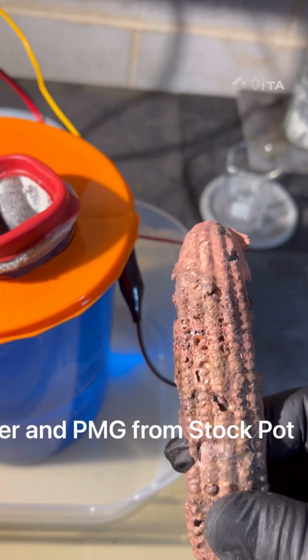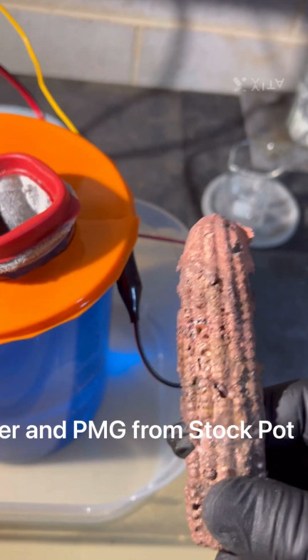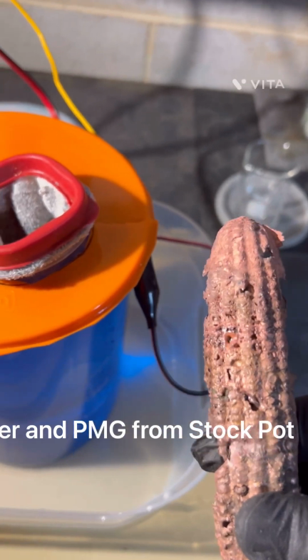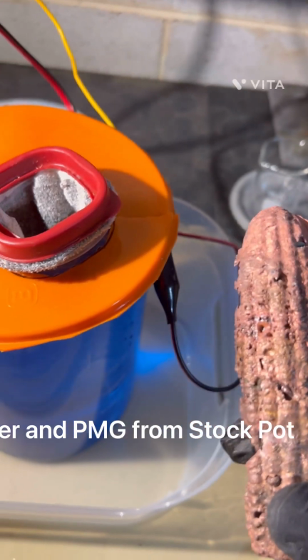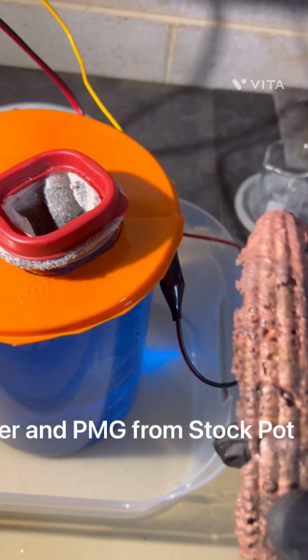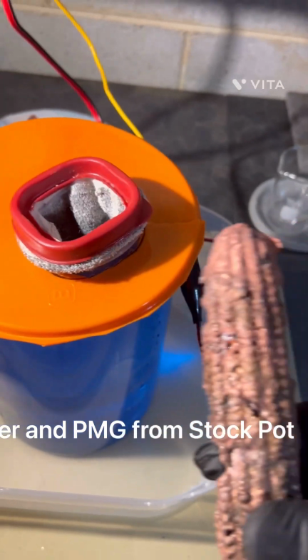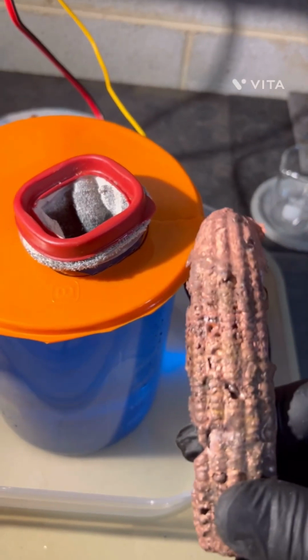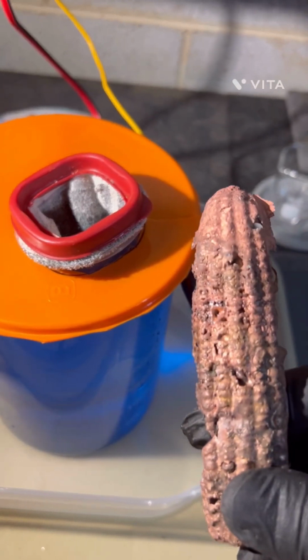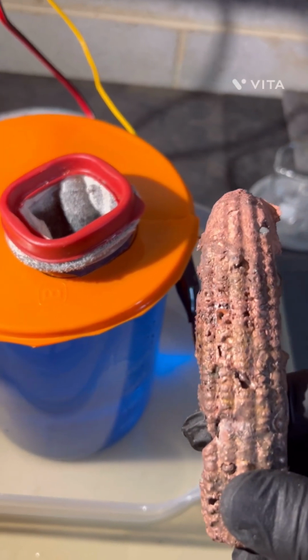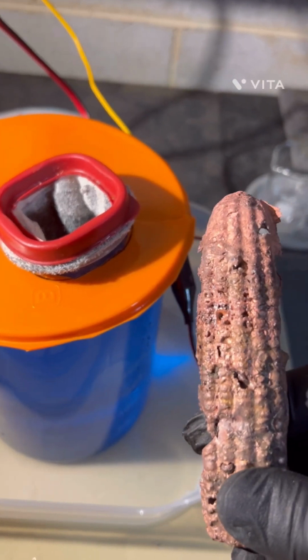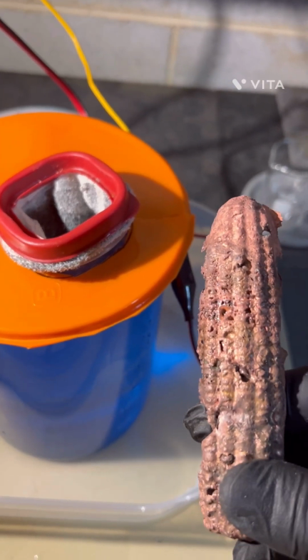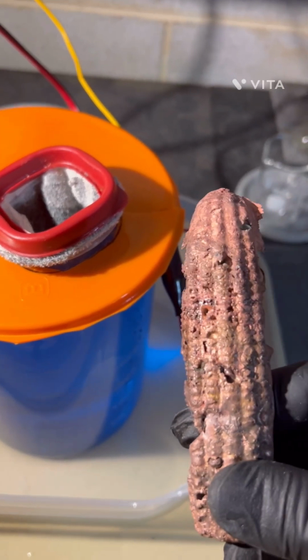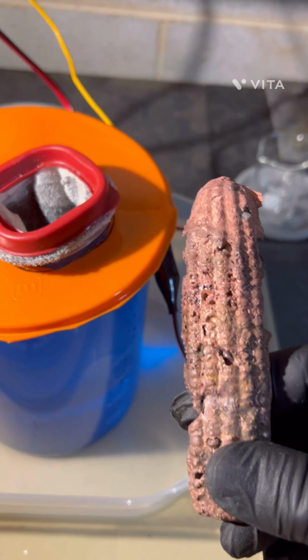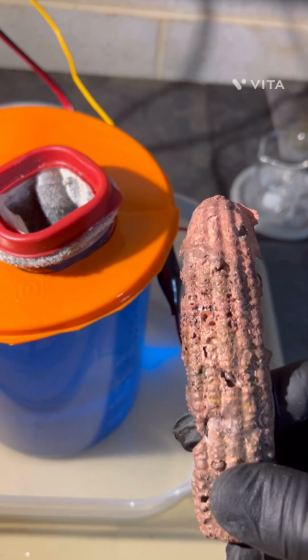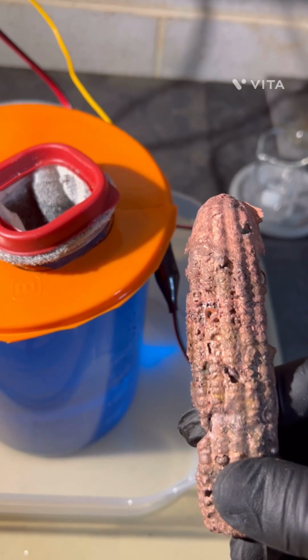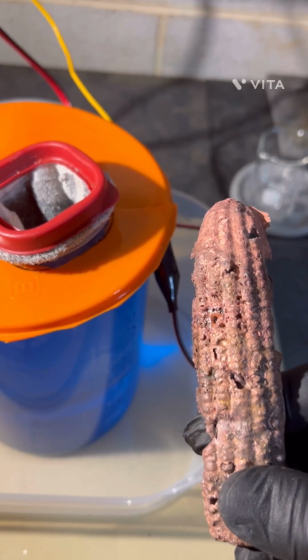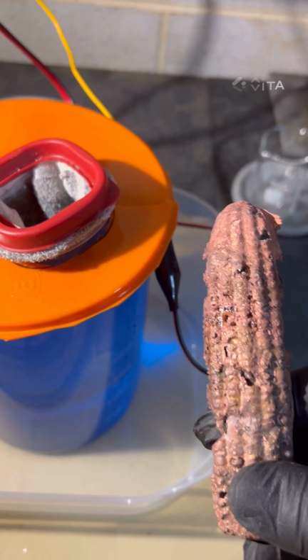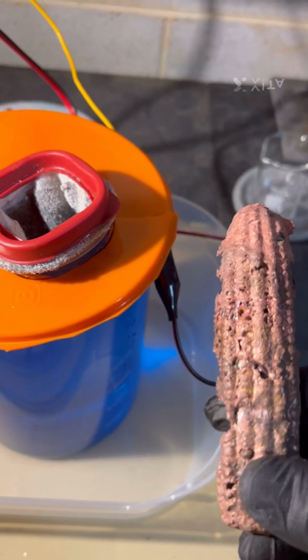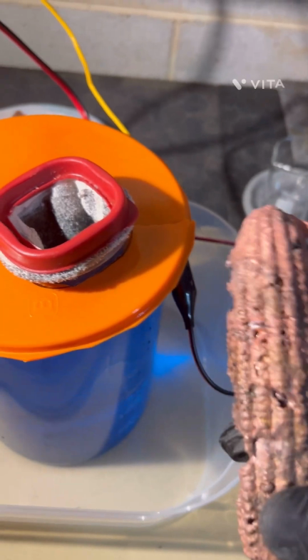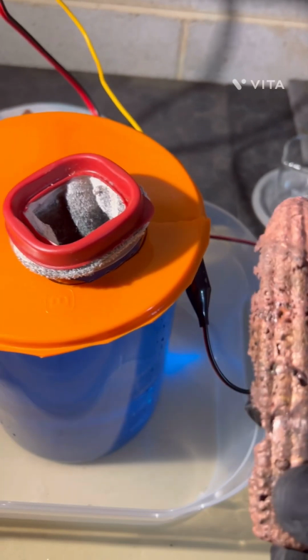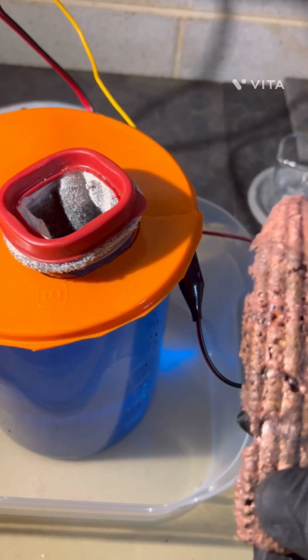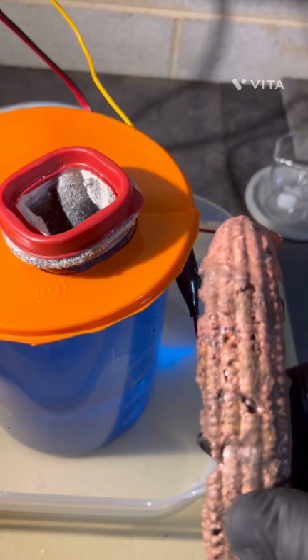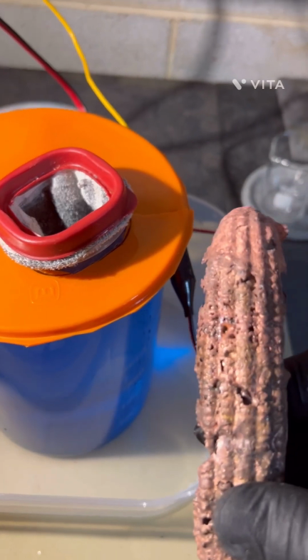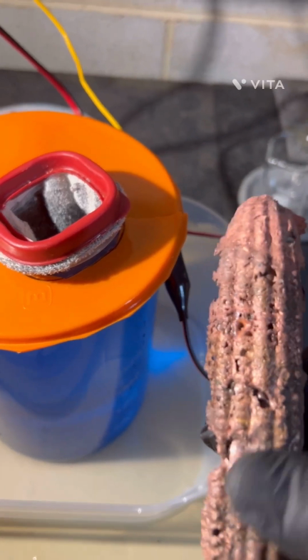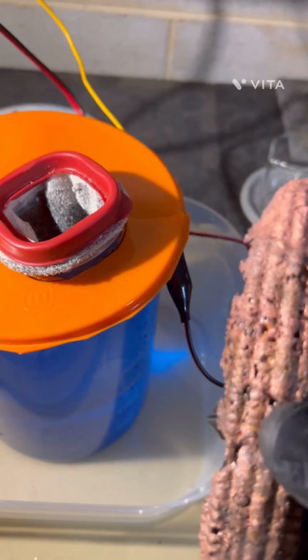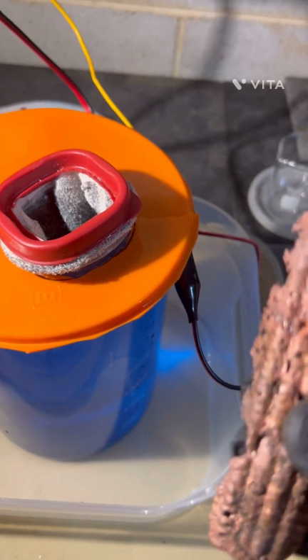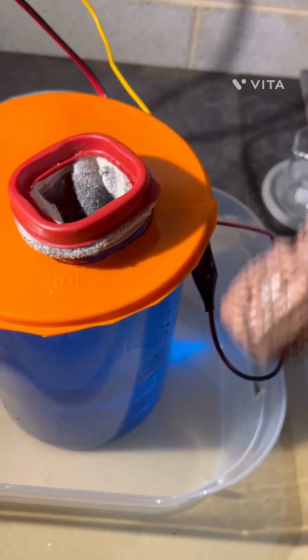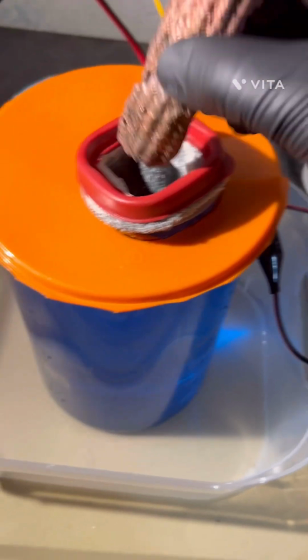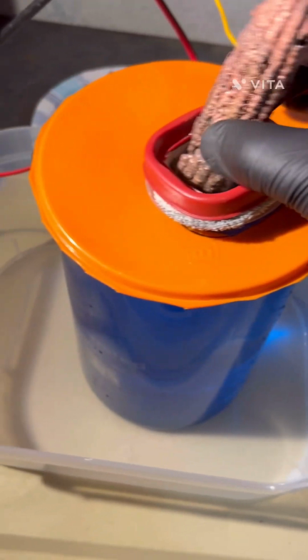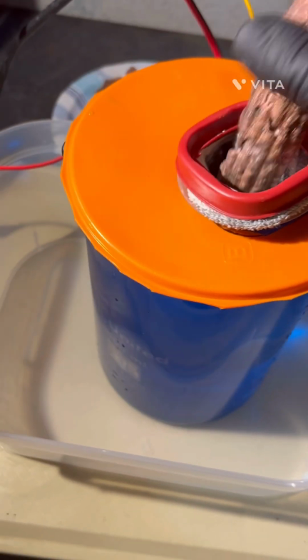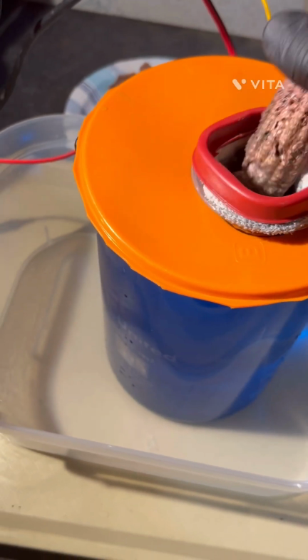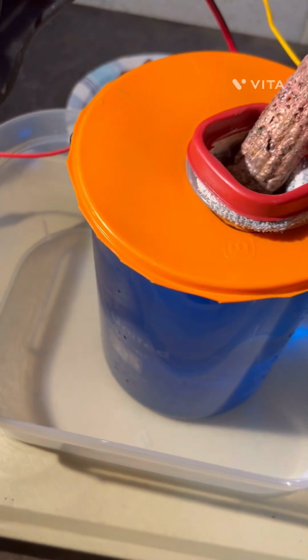These are bars that I poured from copper and some of the precious metal groups that came from my stock pot. I was going to try and recover them in the slimes instead of with chemistry, so we're just going to try it. All right, let's start that up.